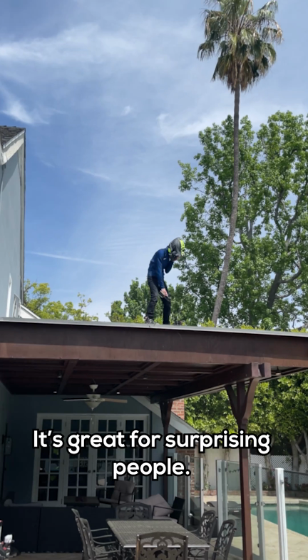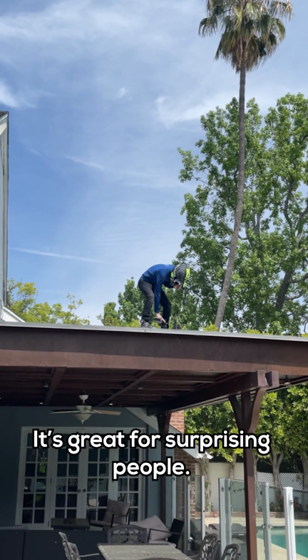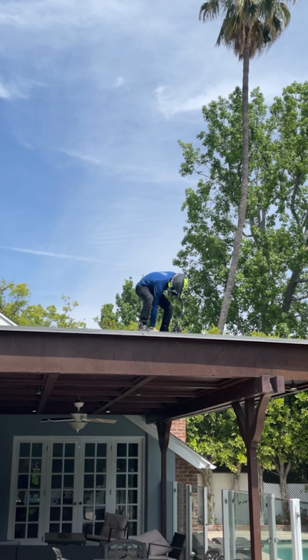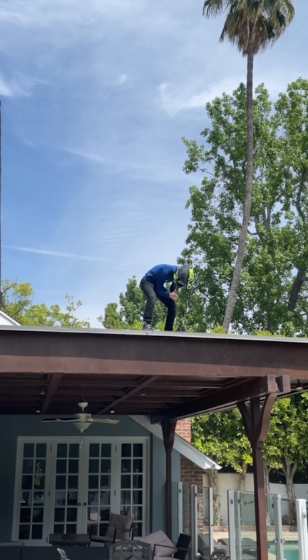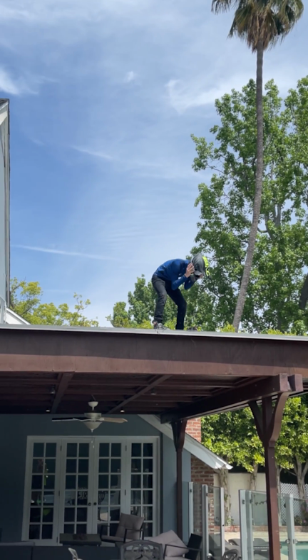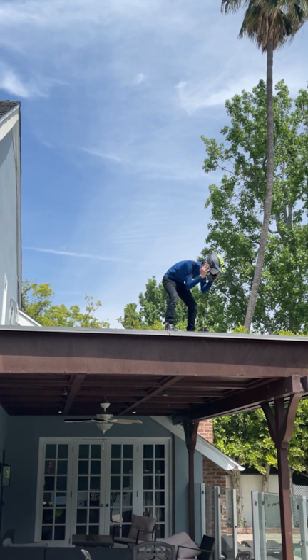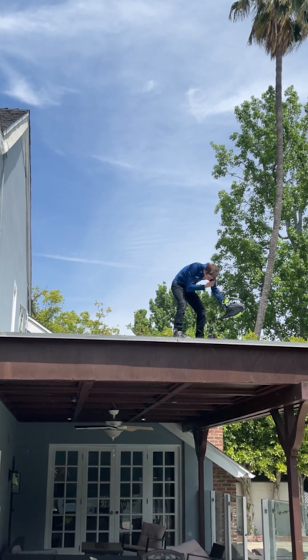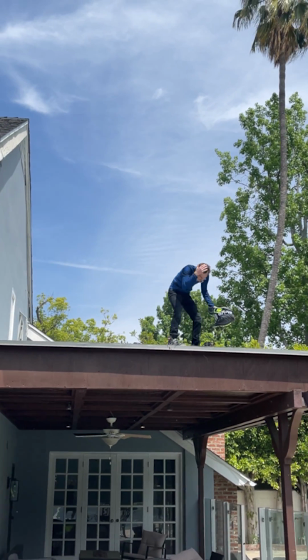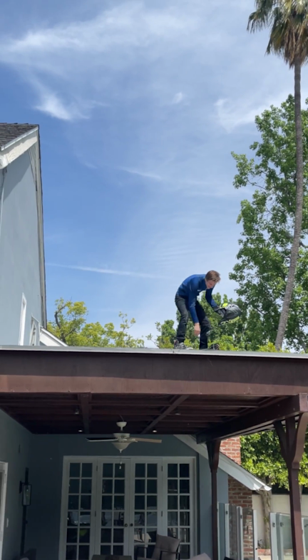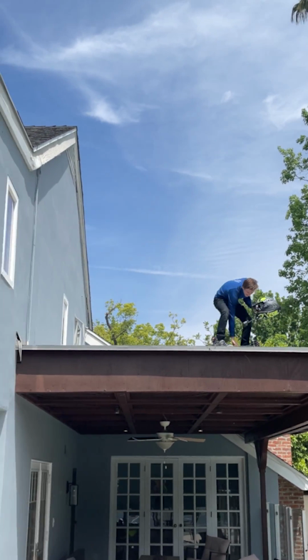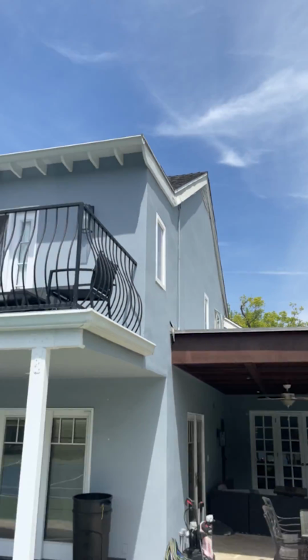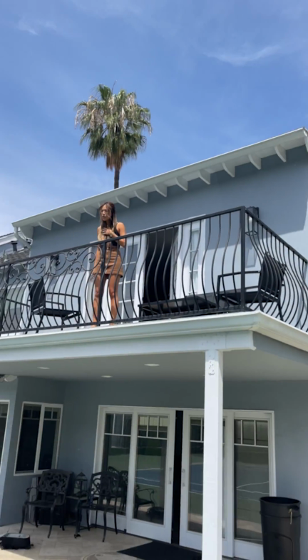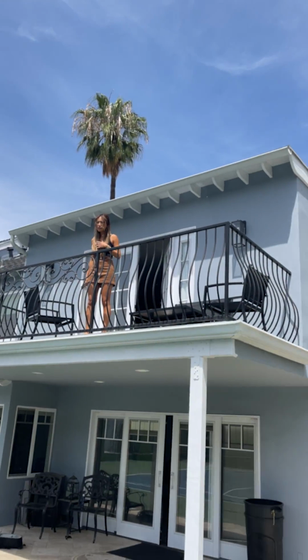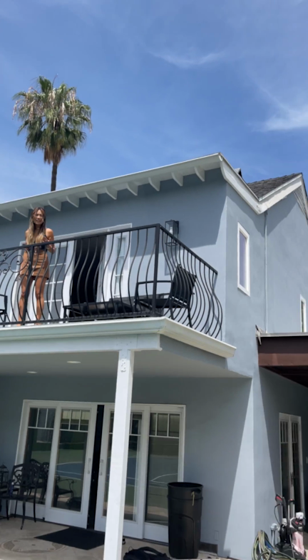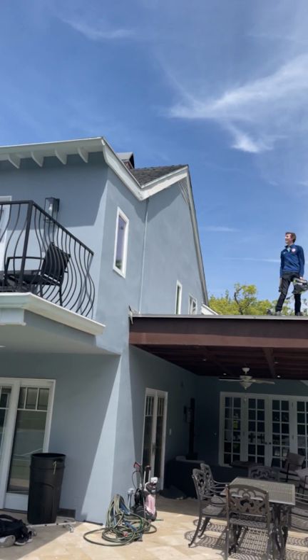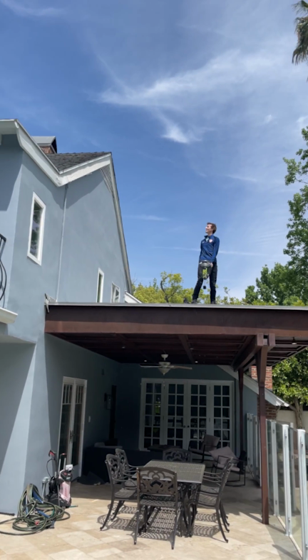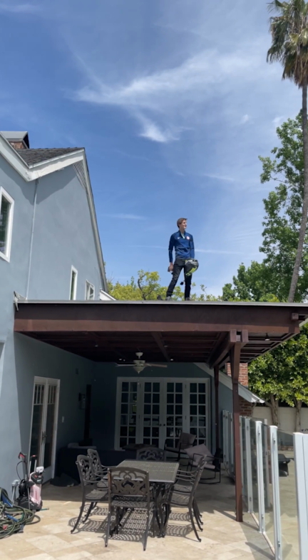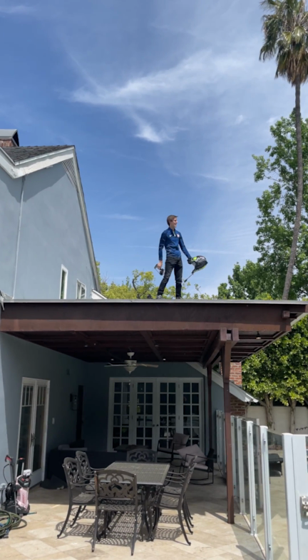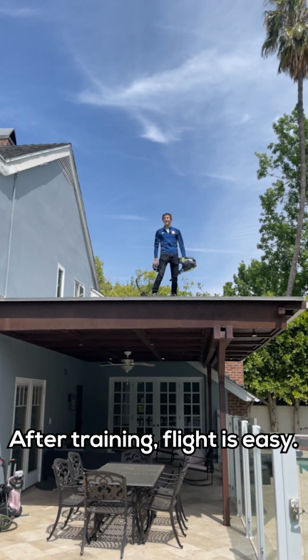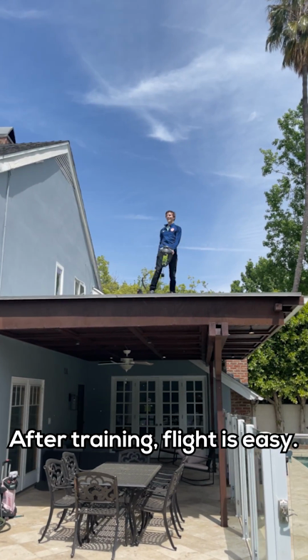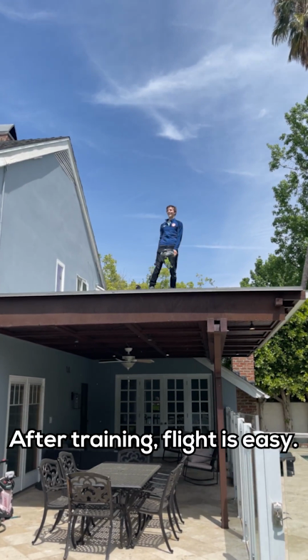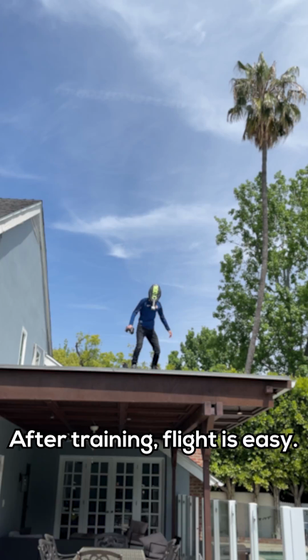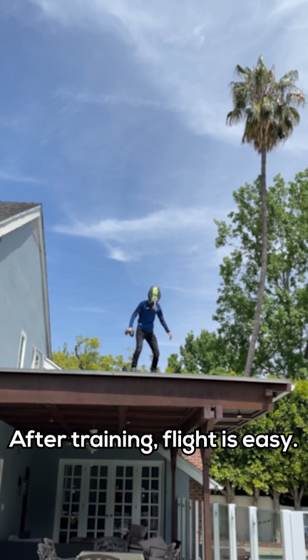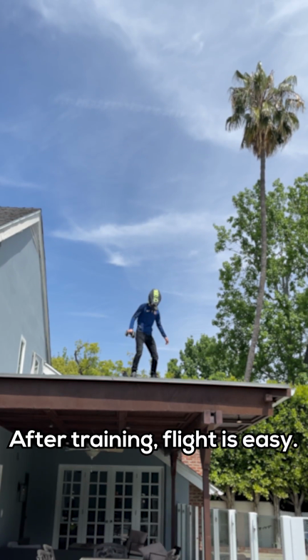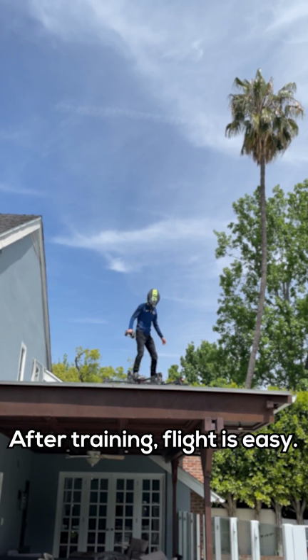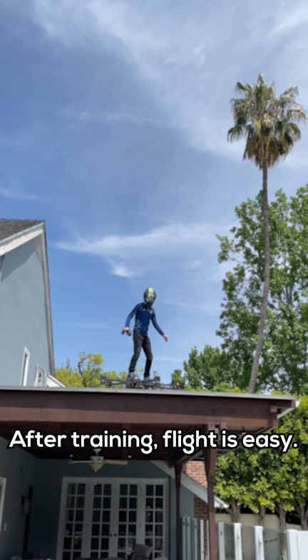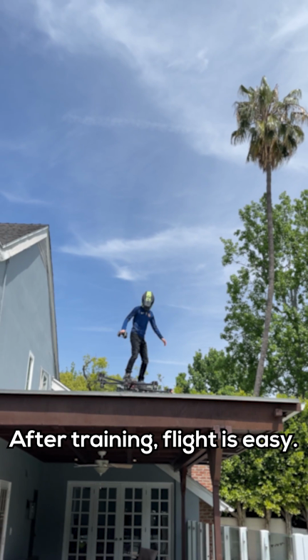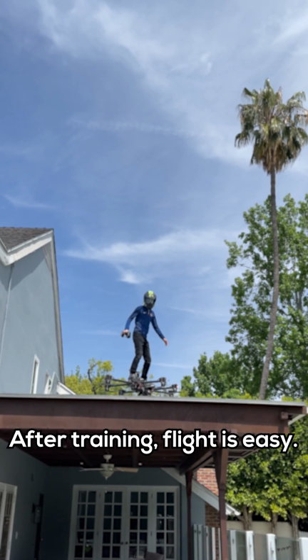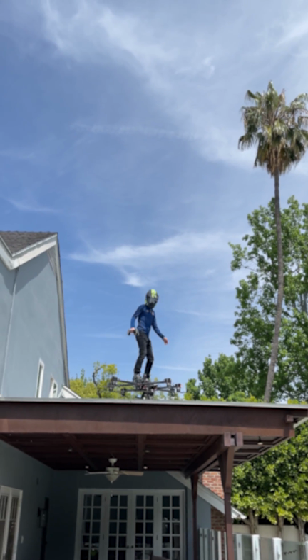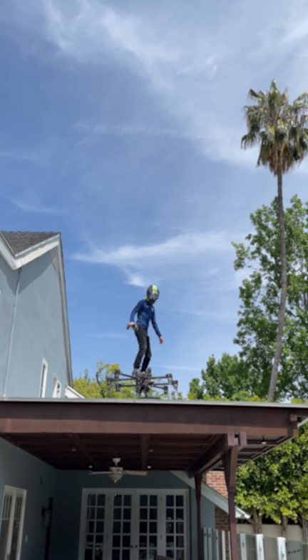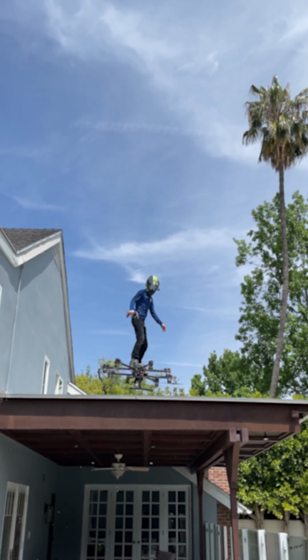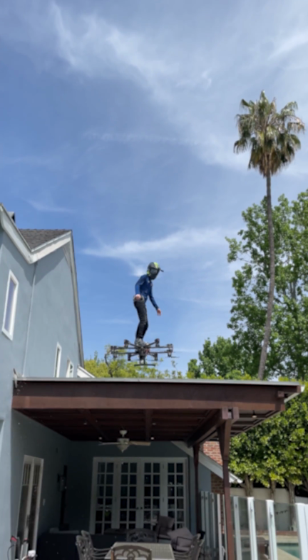Oh my god, what is happening? What's going on? Hi Stephanie, good morning! What is going on? This is a controller Hunter built to monitor all the flight signals while flying.